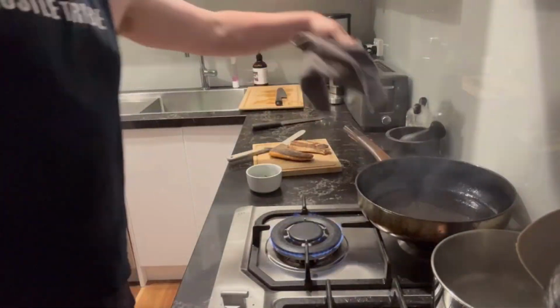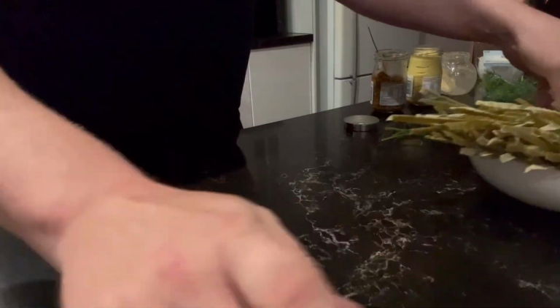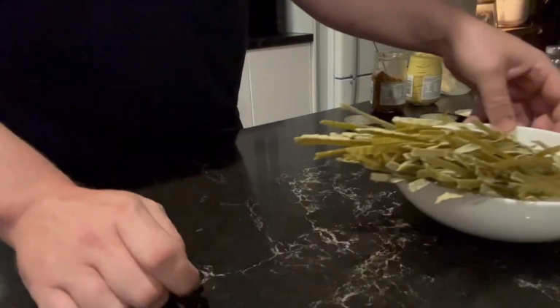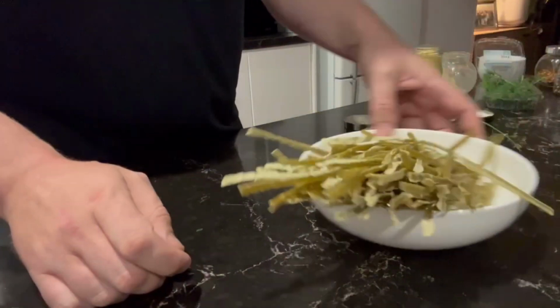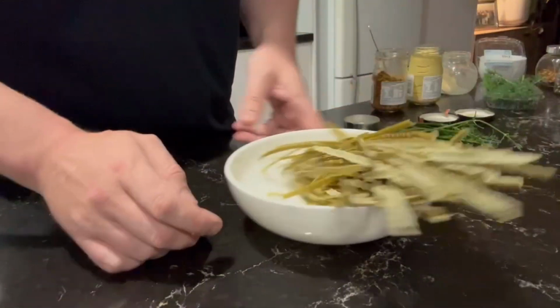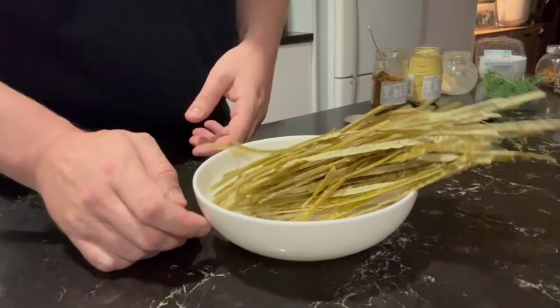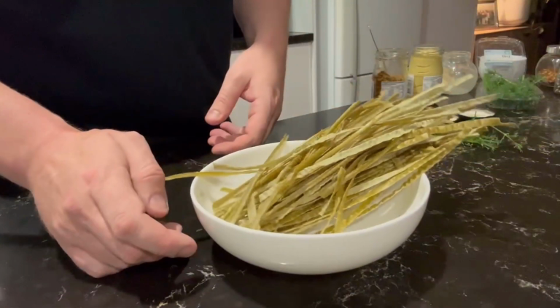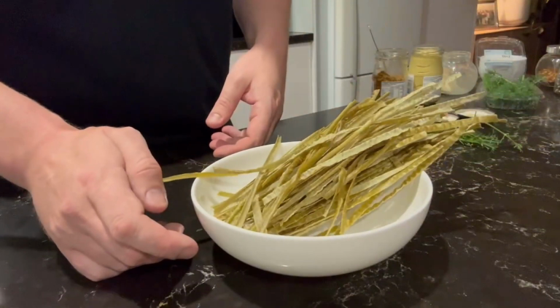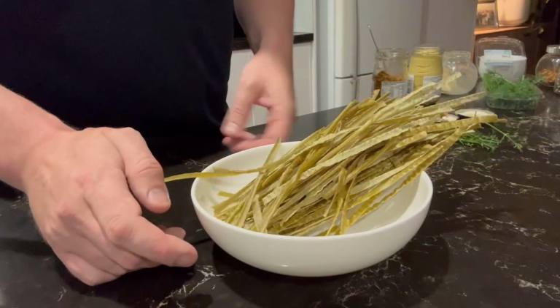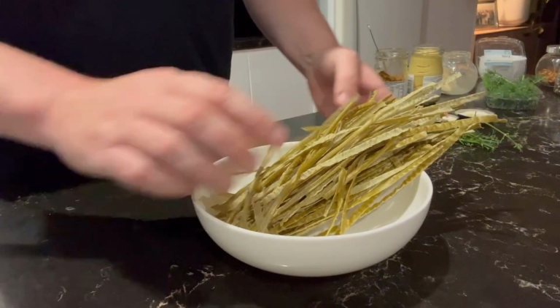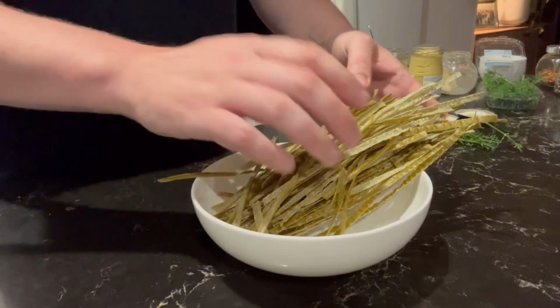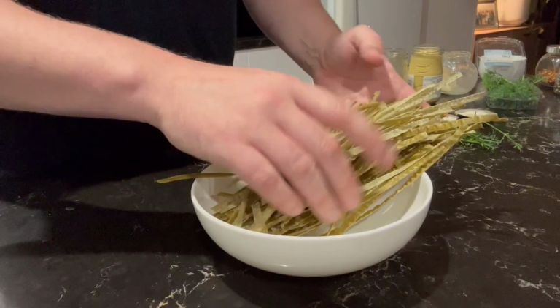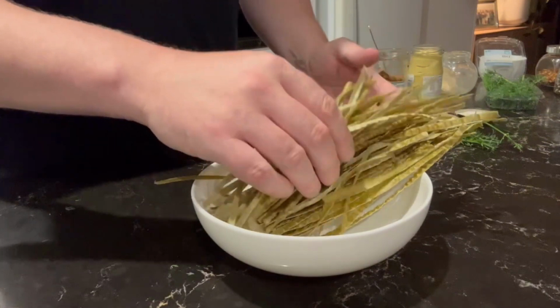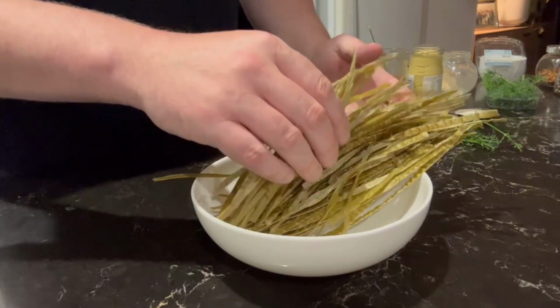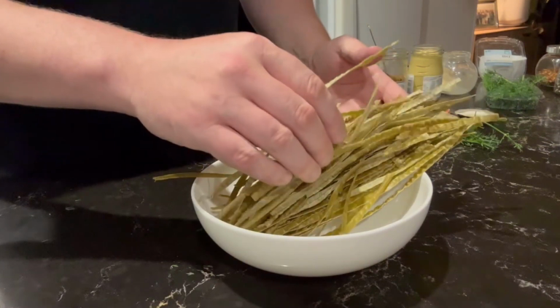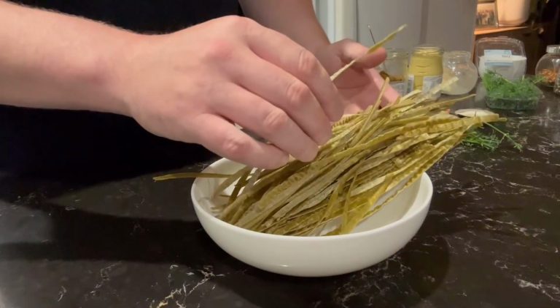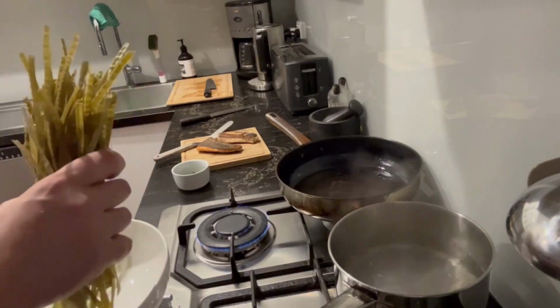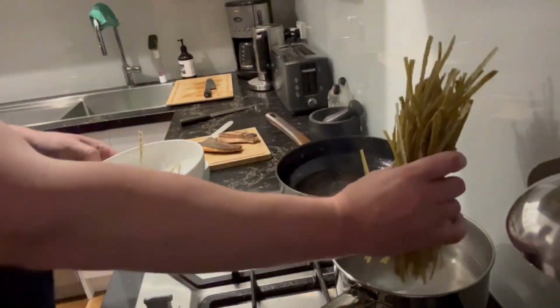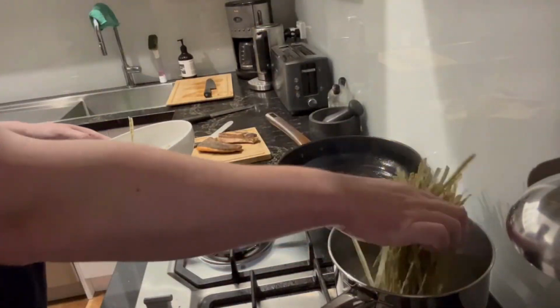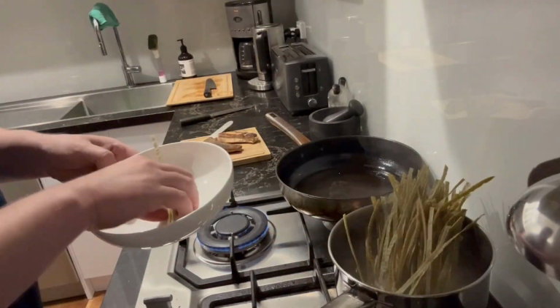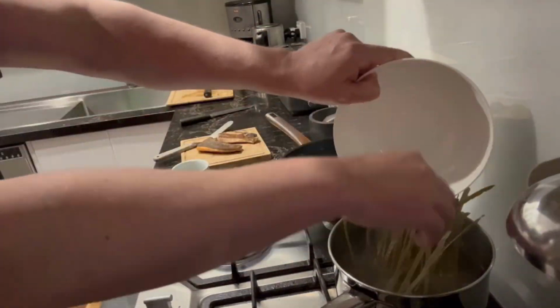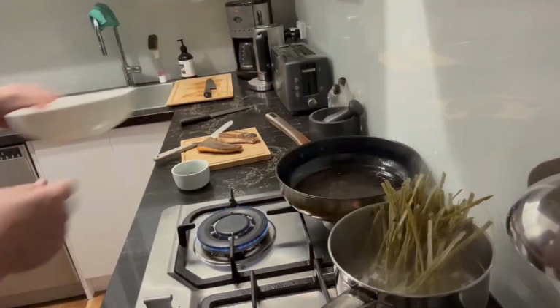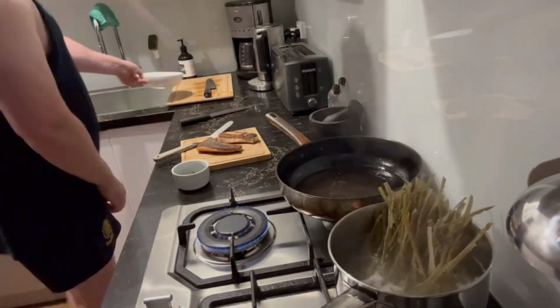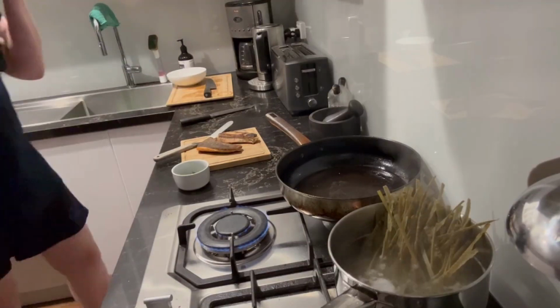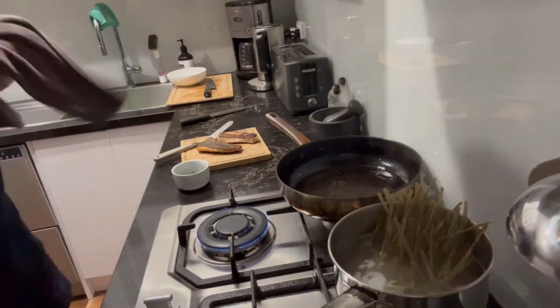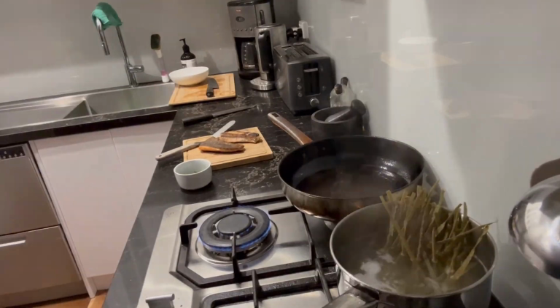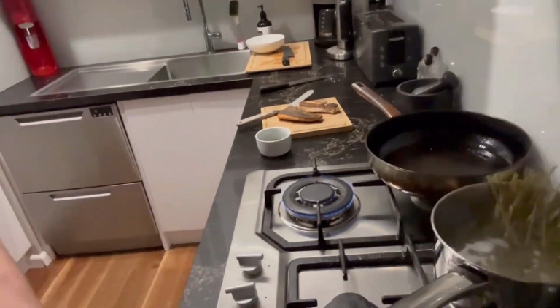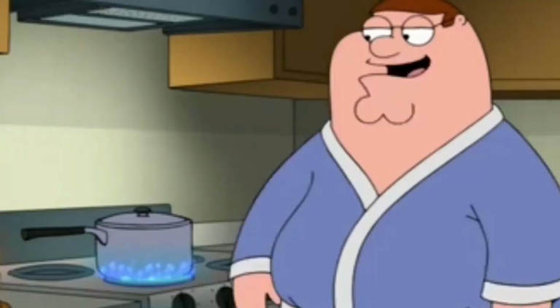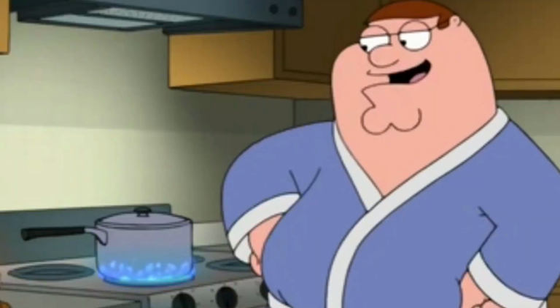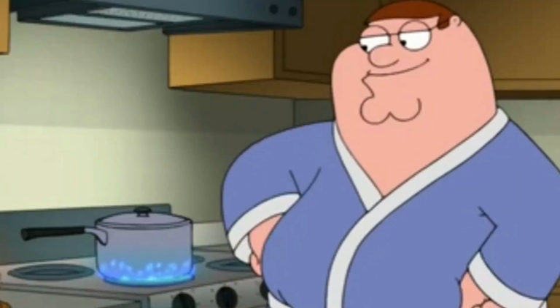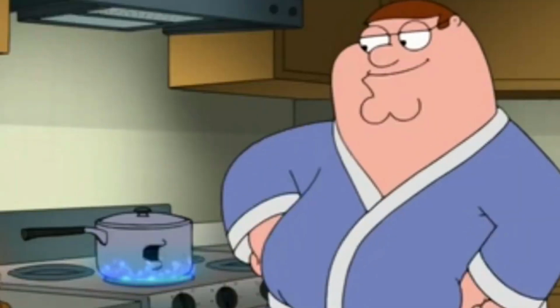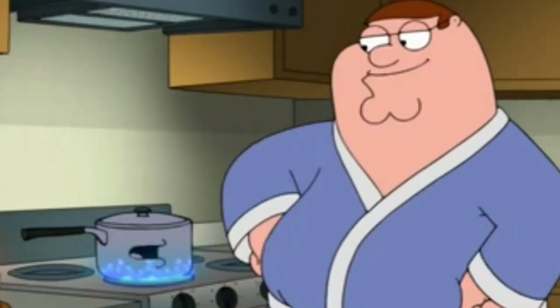I'm using edamame pasta. You can use any pasta you like, but I prefer this just for the low carb content and I quite enjoy the flavor. Pop them on to boil.